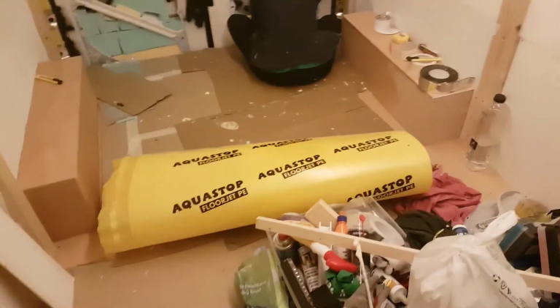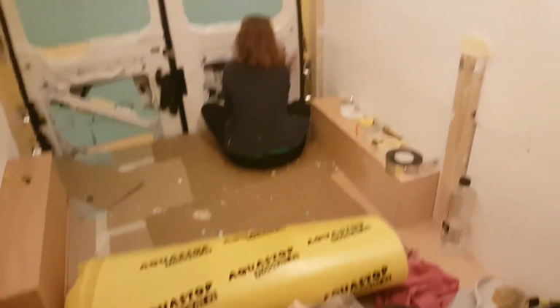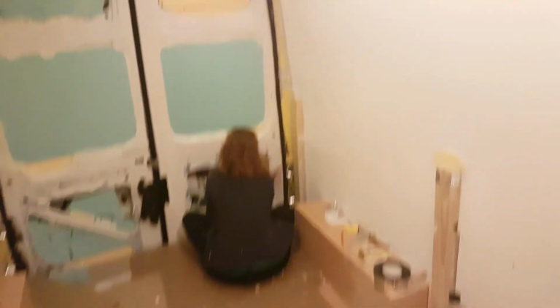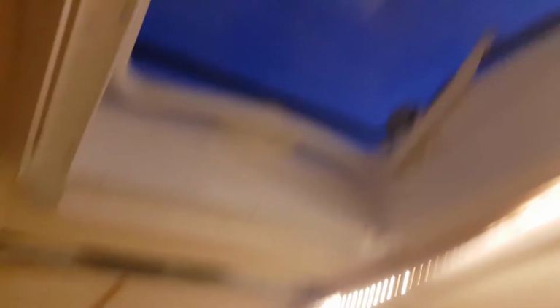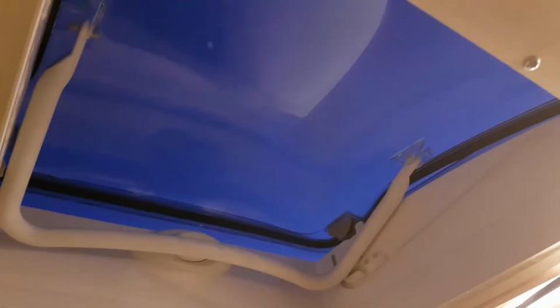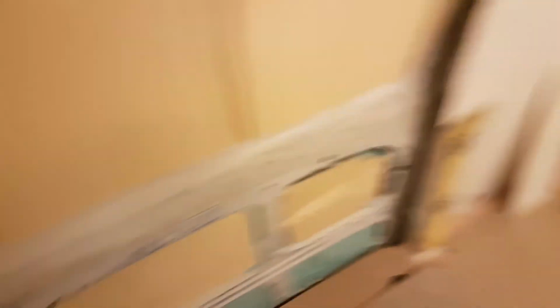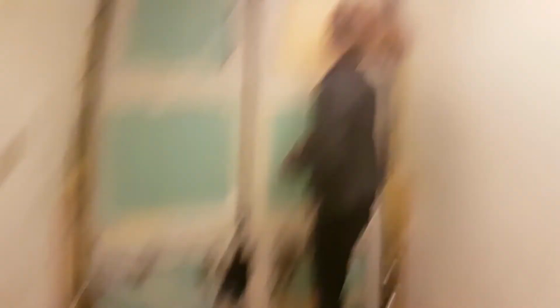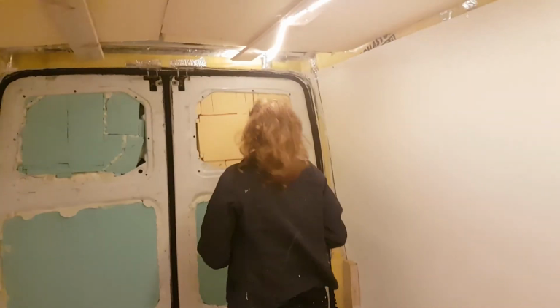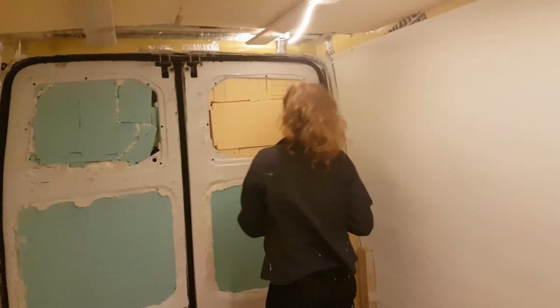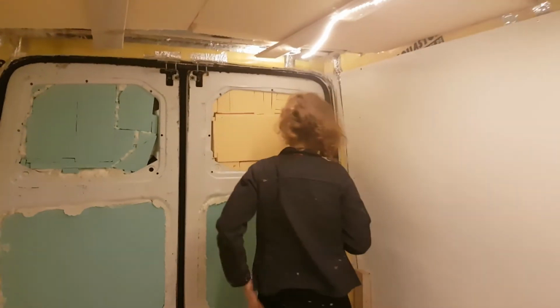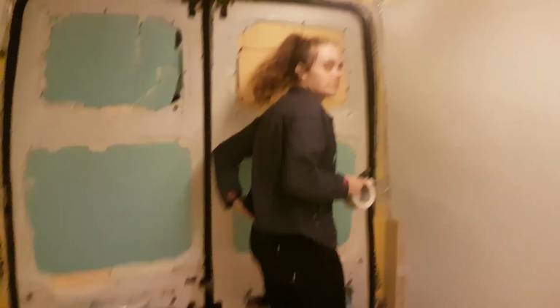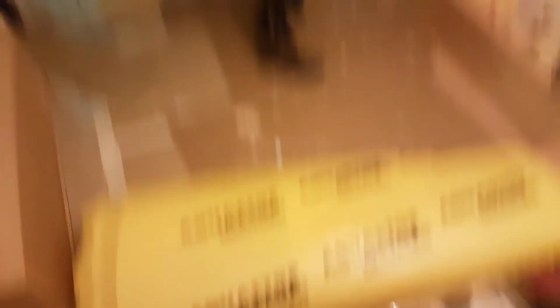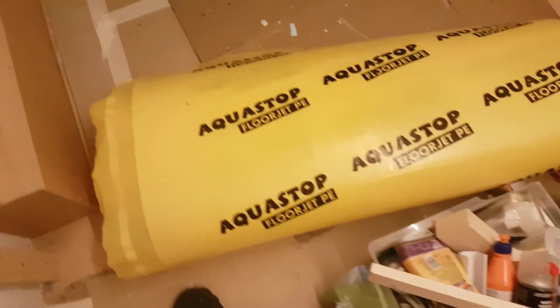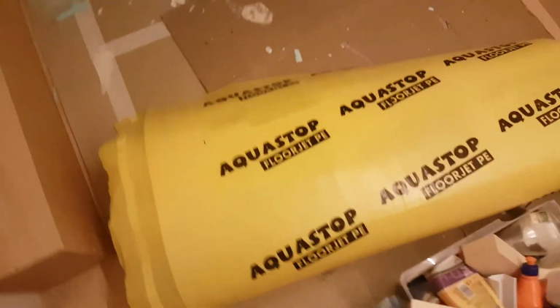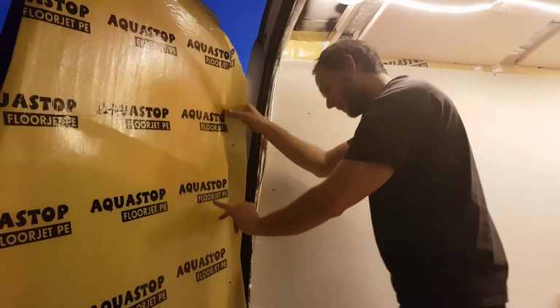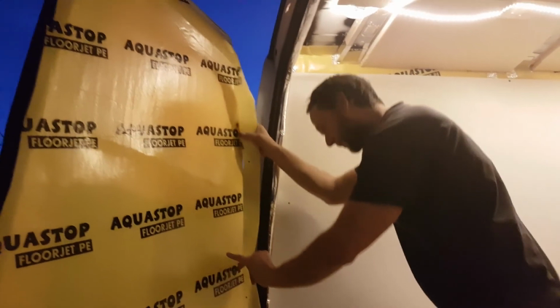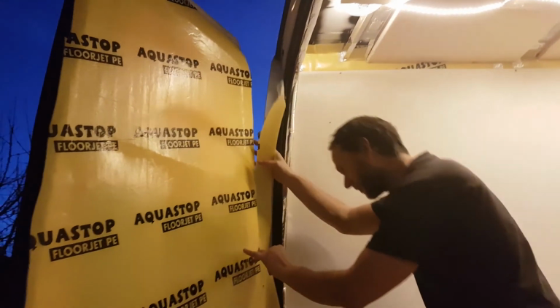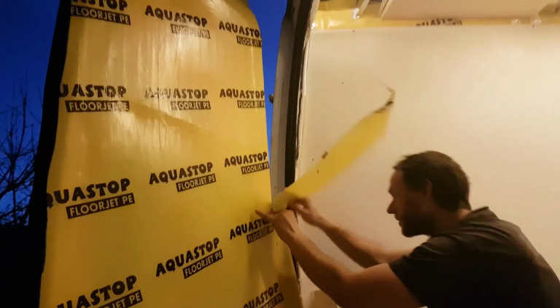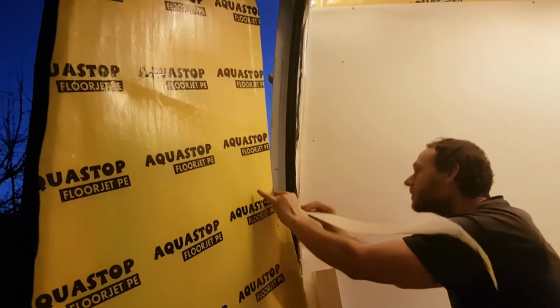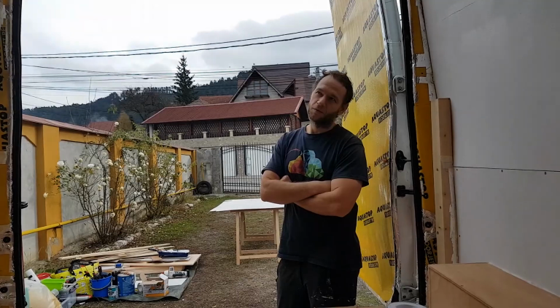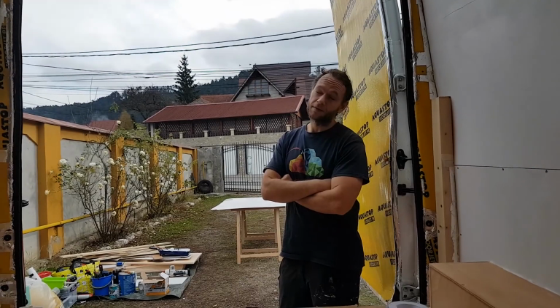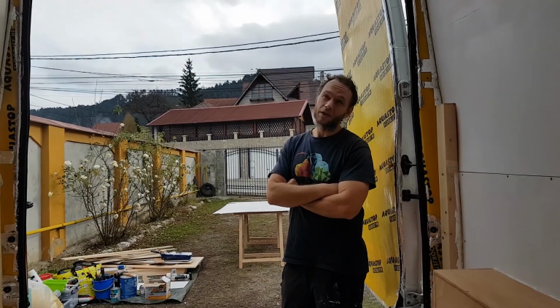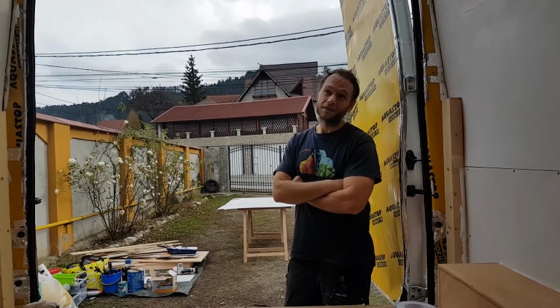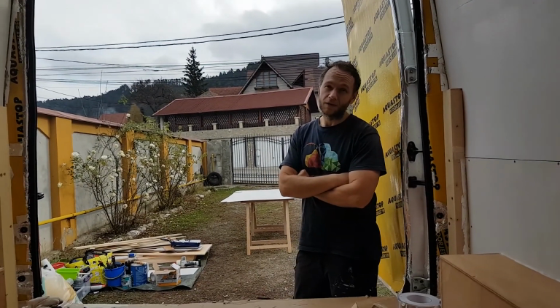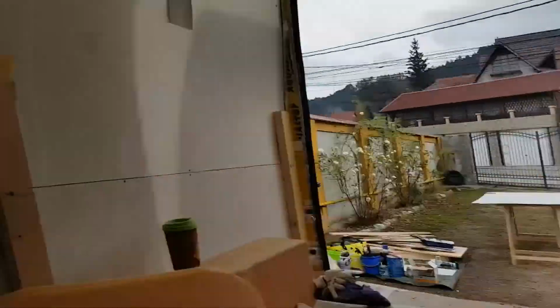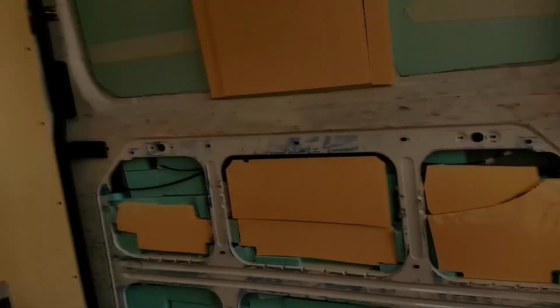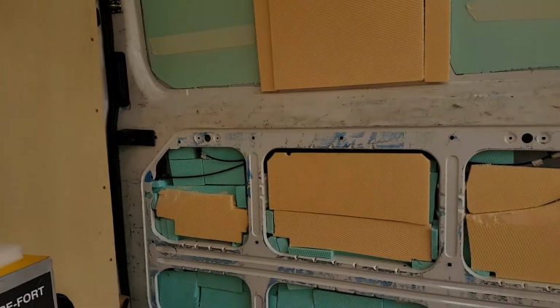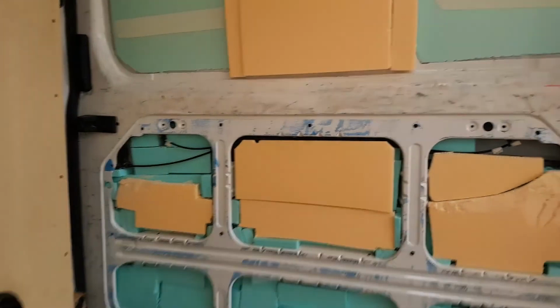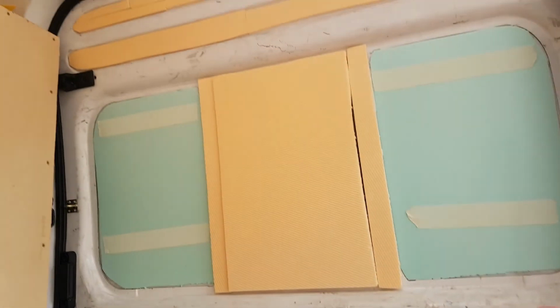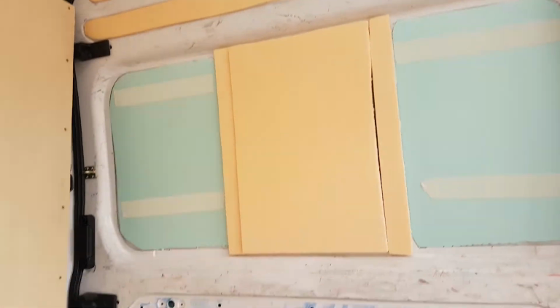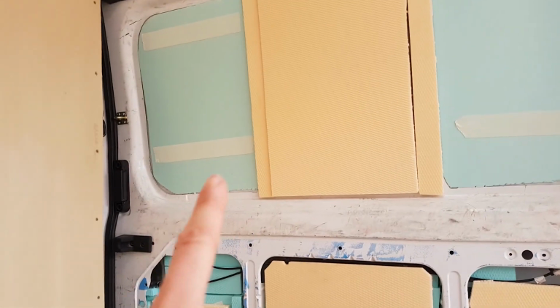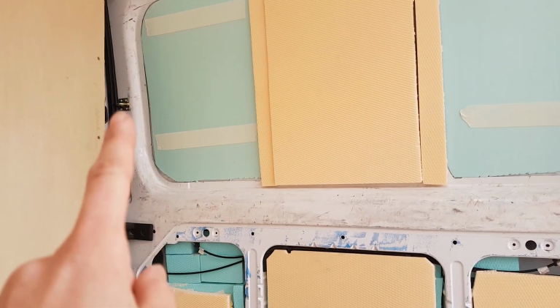Night has fallen. Now we are going to do our vapour barrier. Precision work. We're trying to make one sheet to cover that whole wall and we've got to cut out all those bits on the left-hand side.